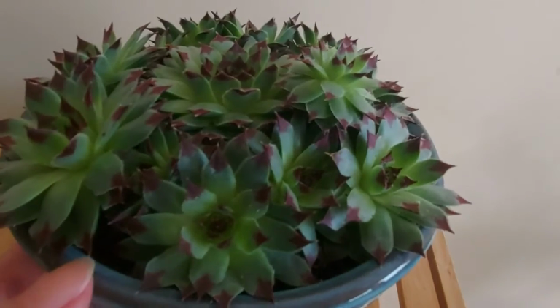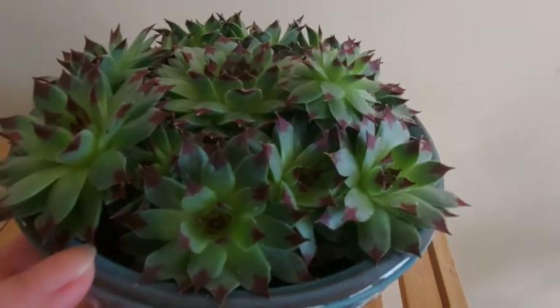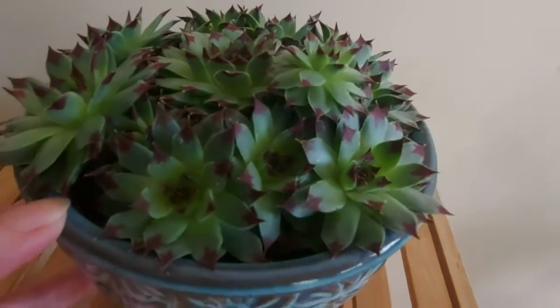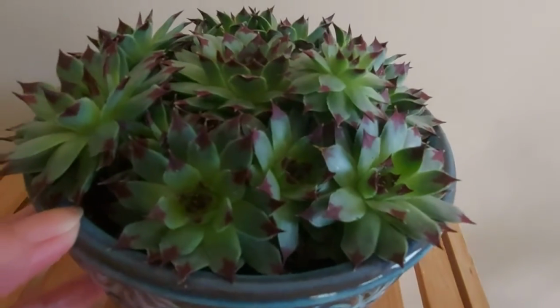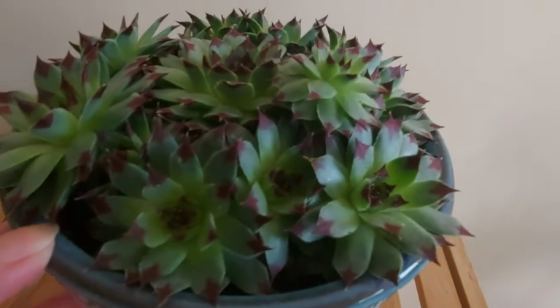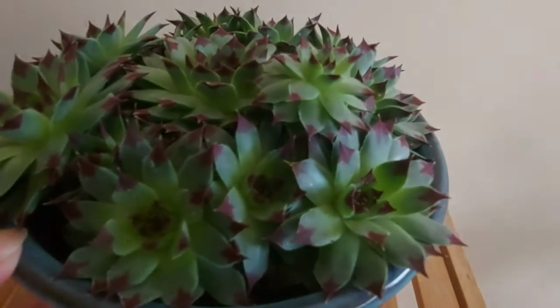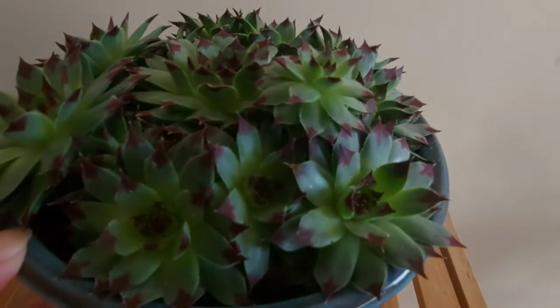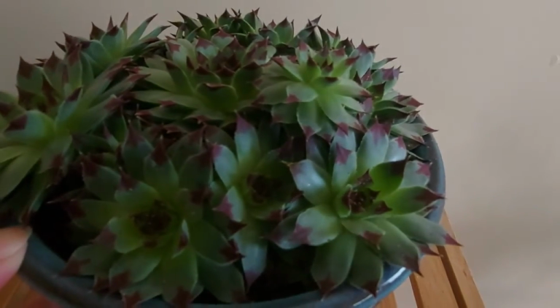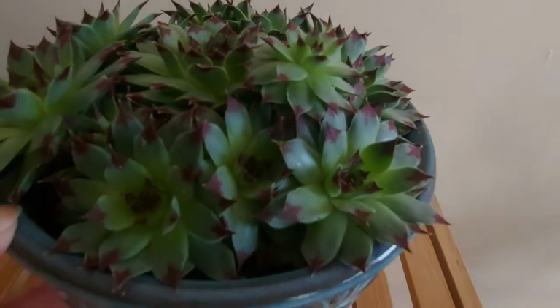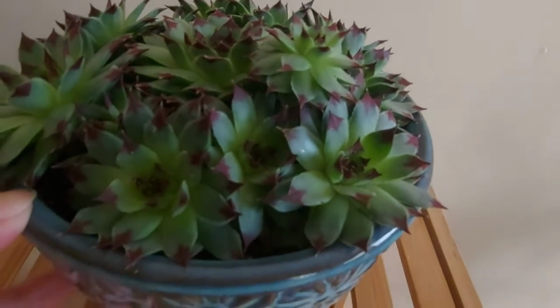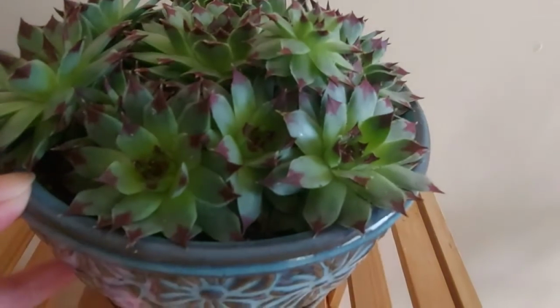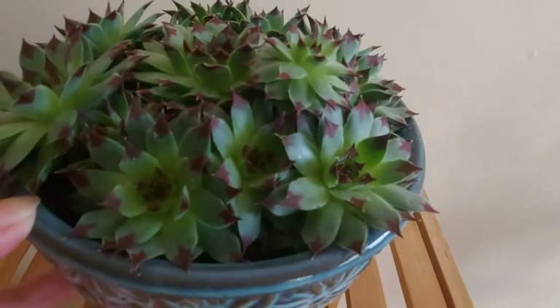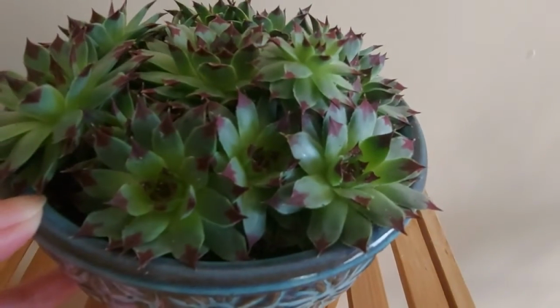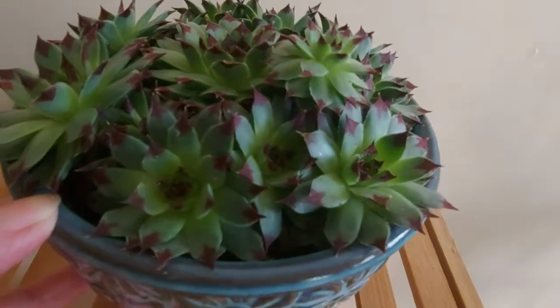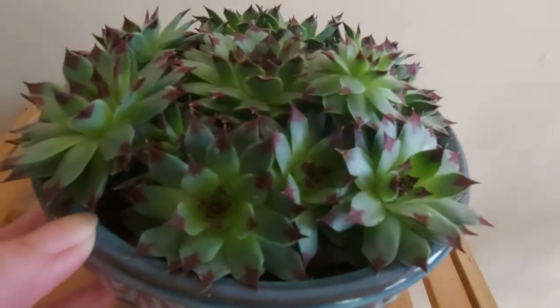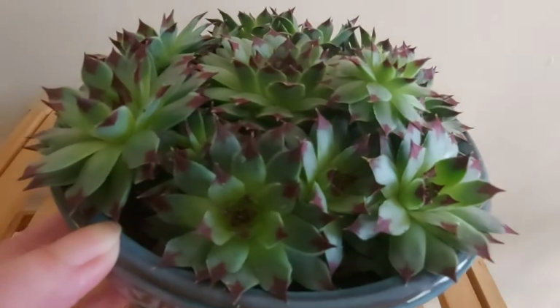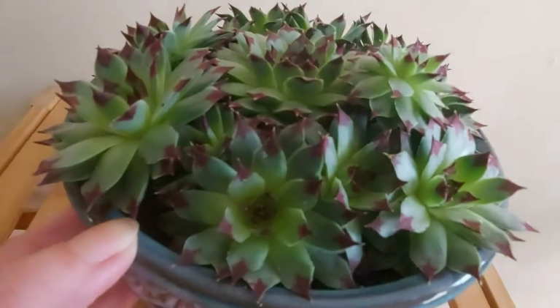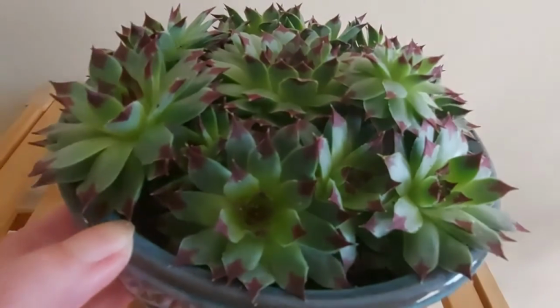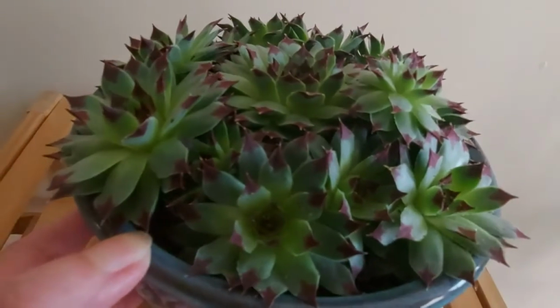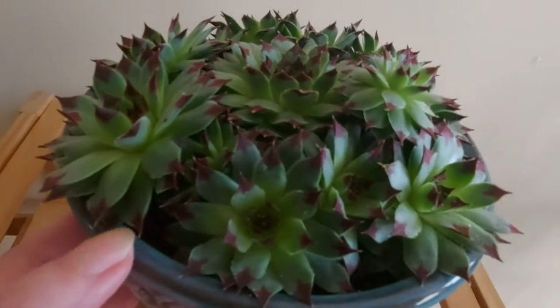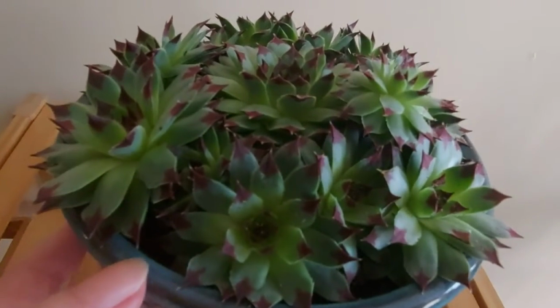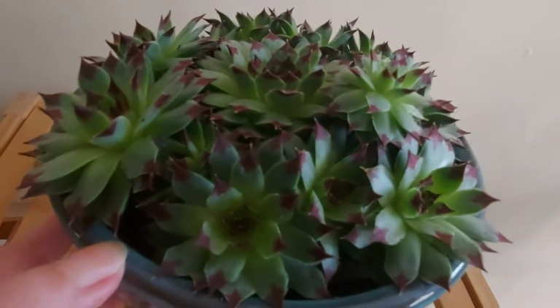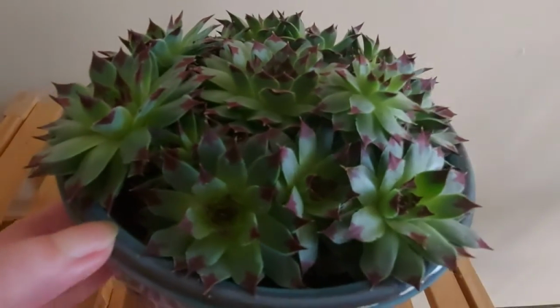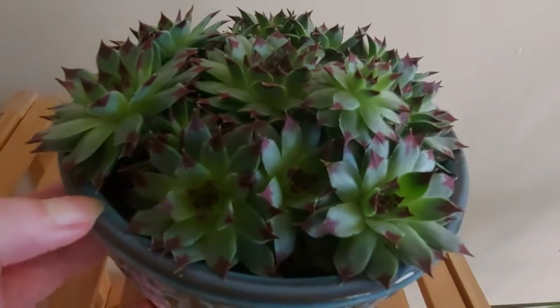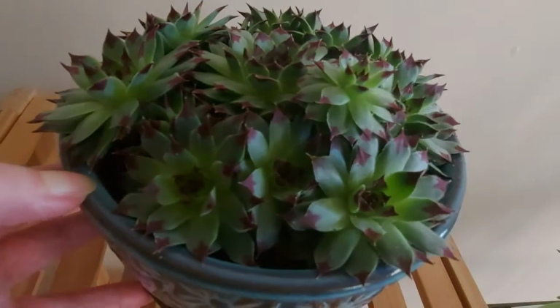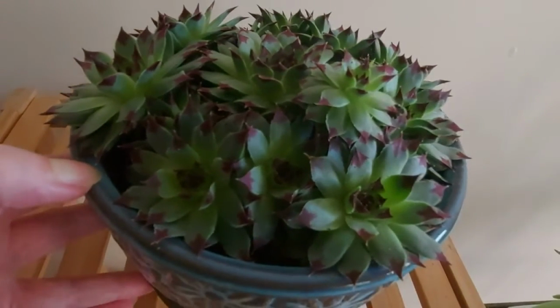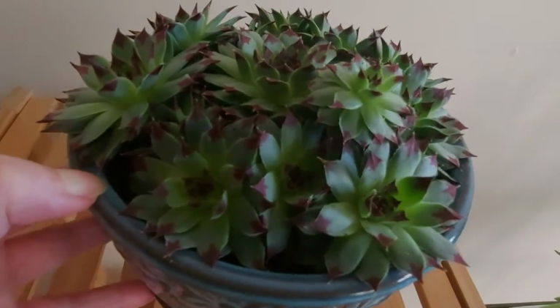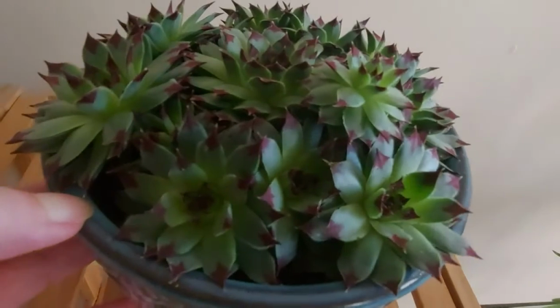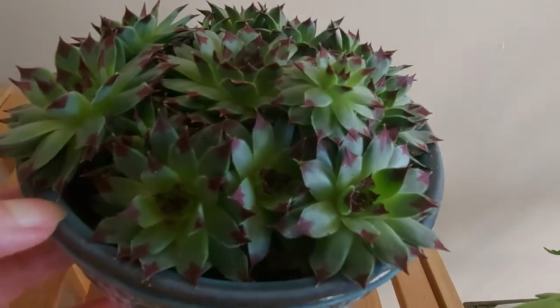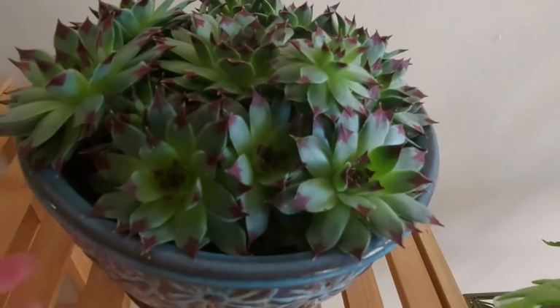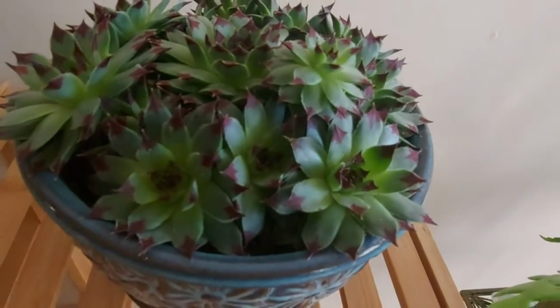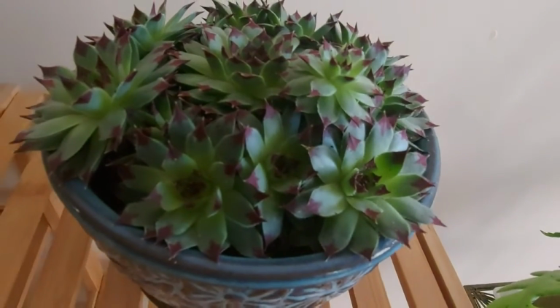After two months of care, it is so beautiful. You see, every flower is so charming.